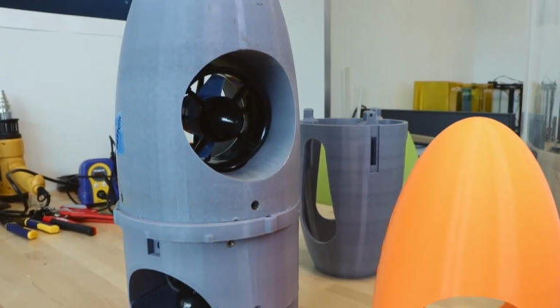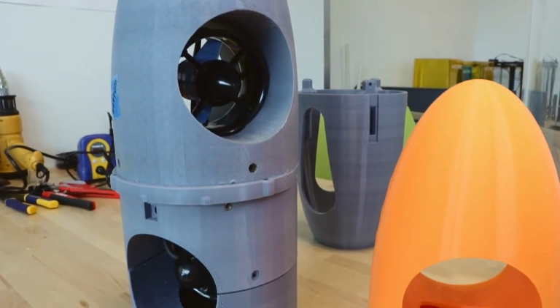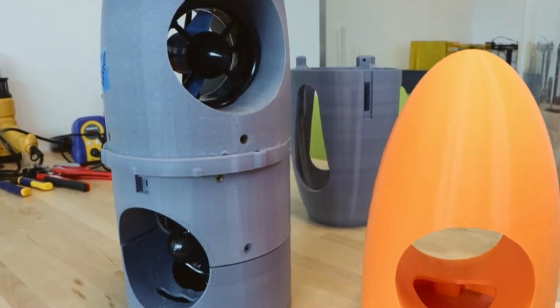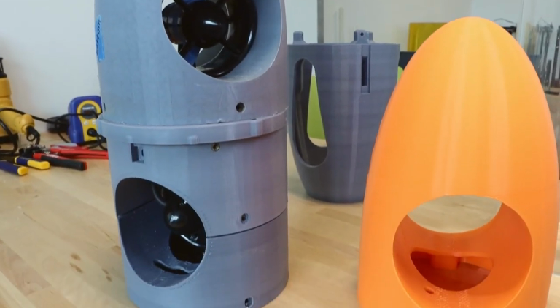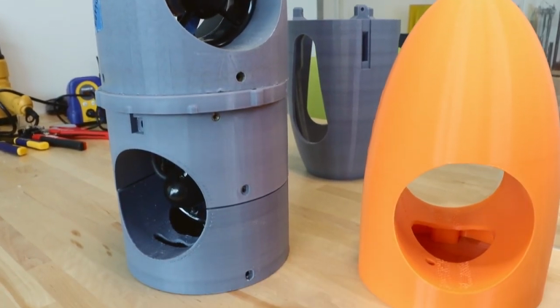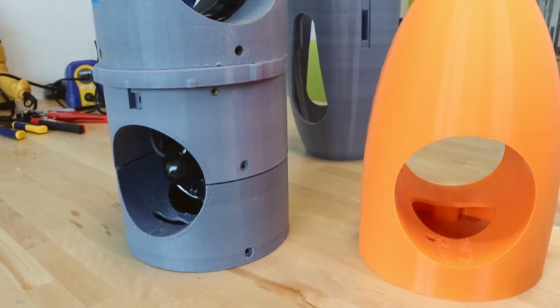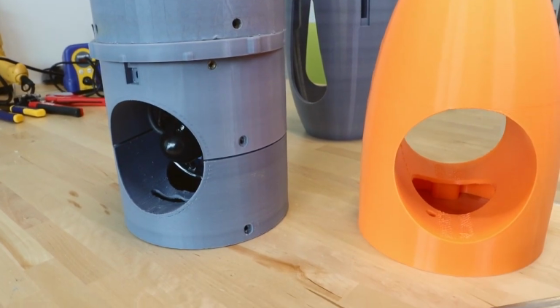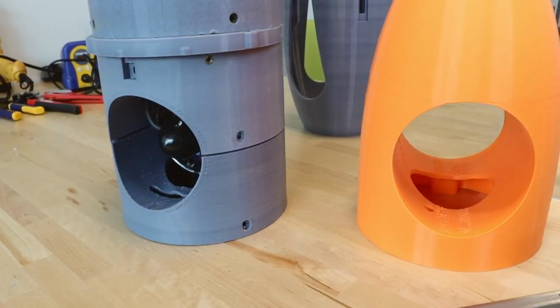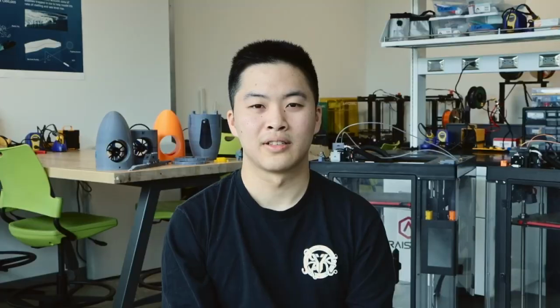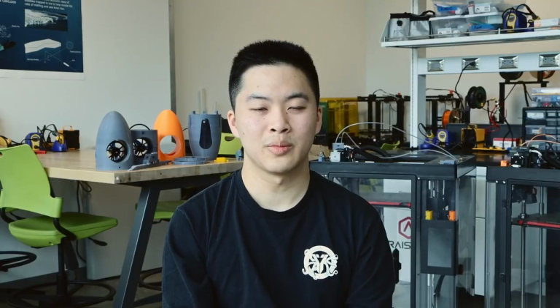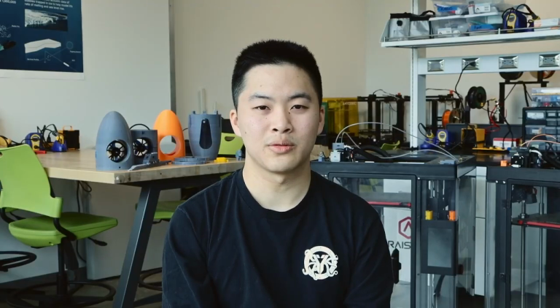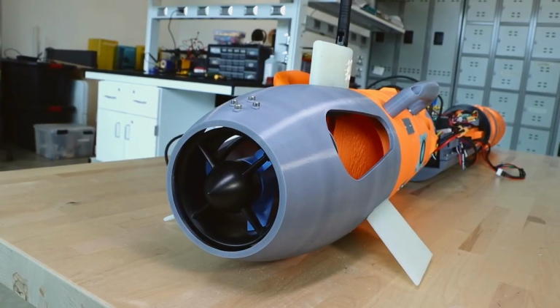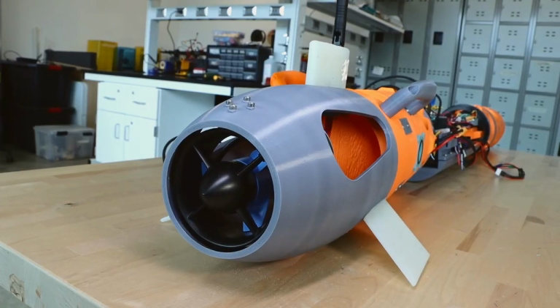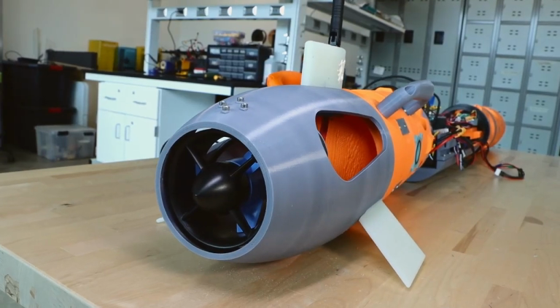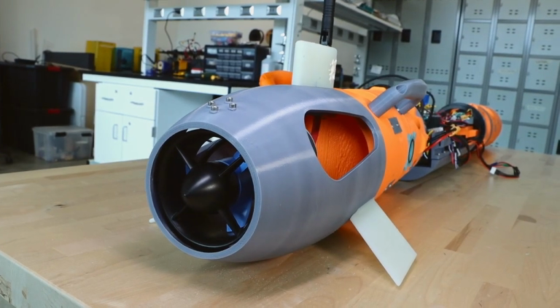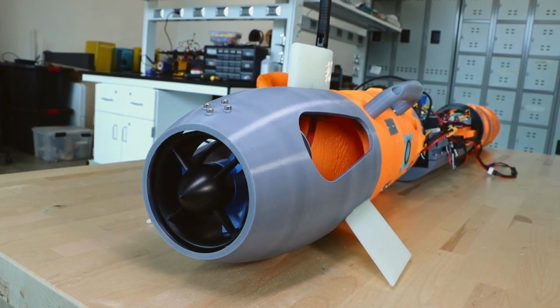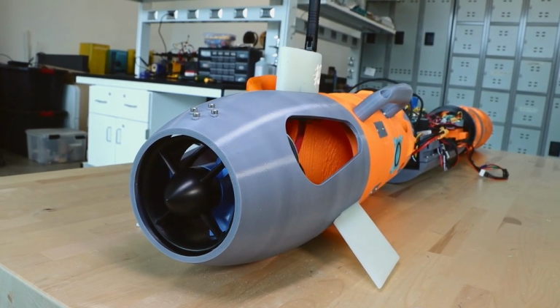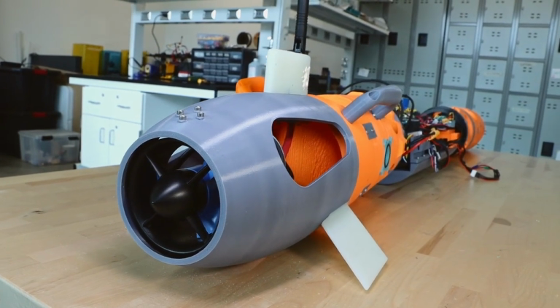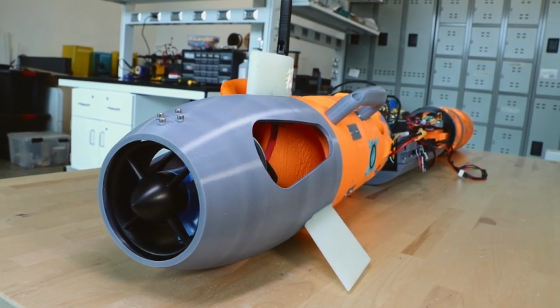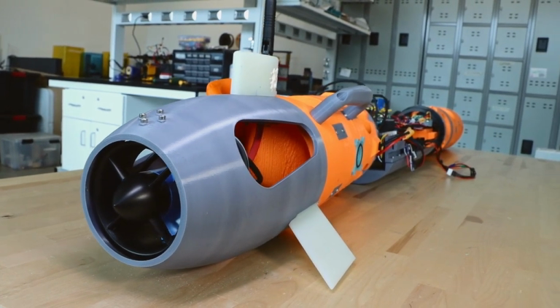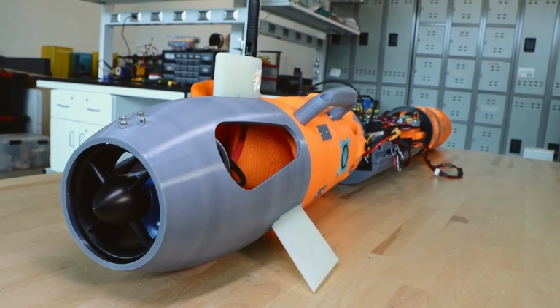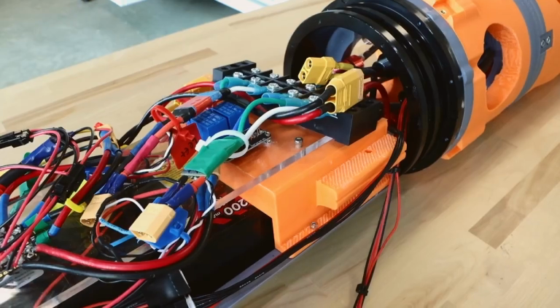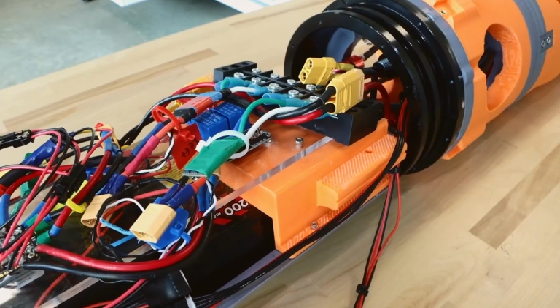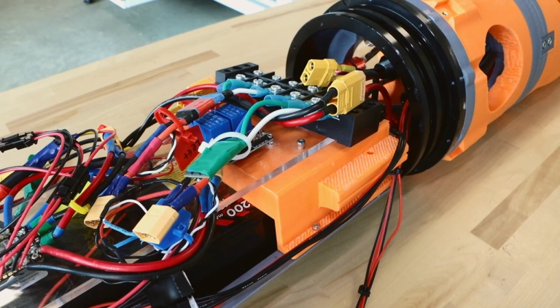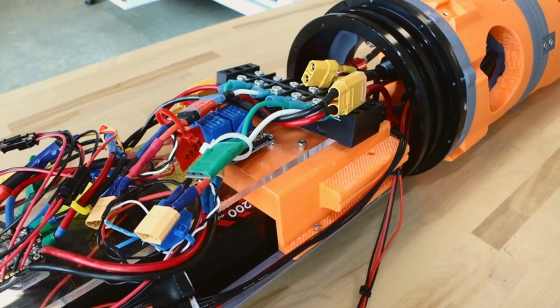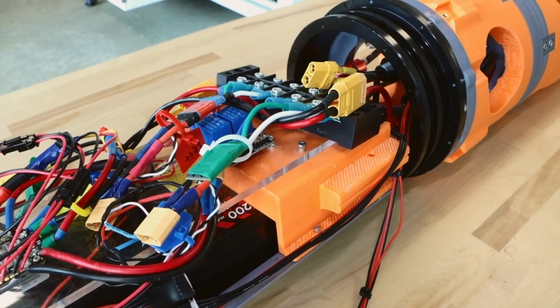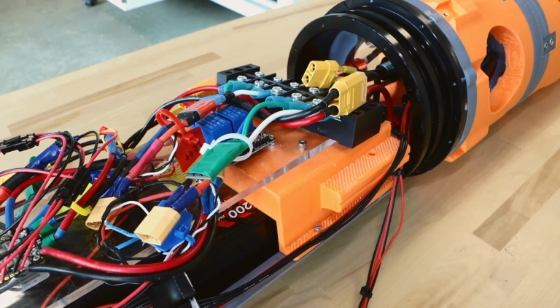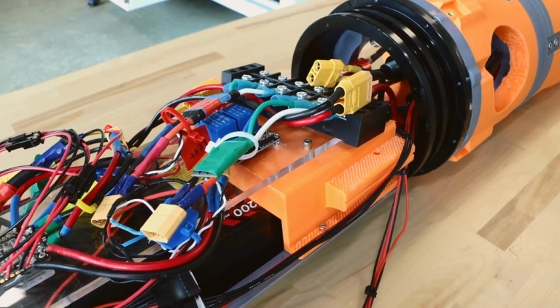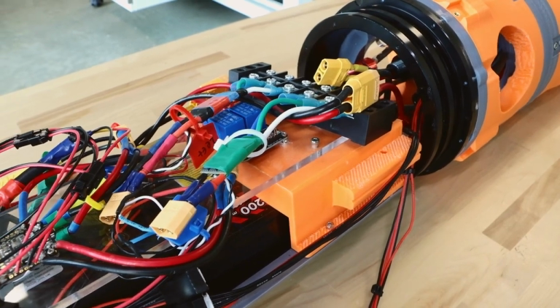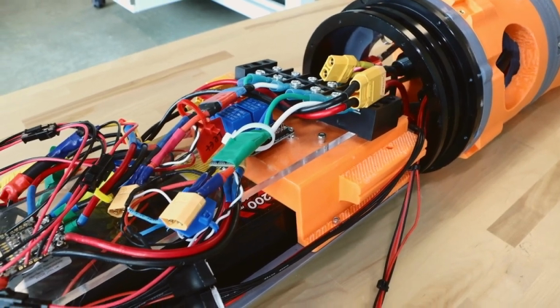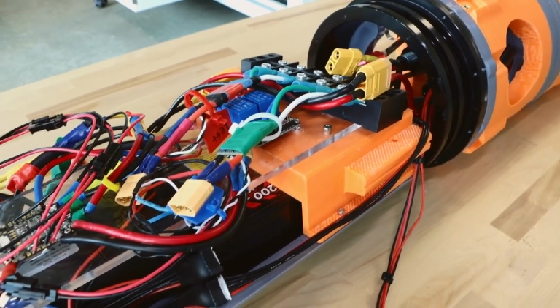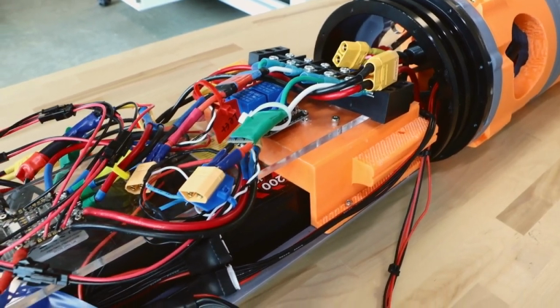We also design our AUV to be modular. This means we can adjust the sensors in a way that makes it applicable even in the cold waters of the Arctic and also in the warm waters of San Diego.